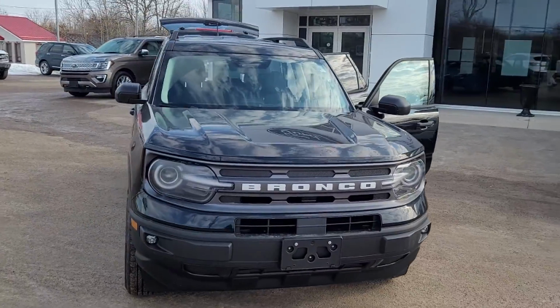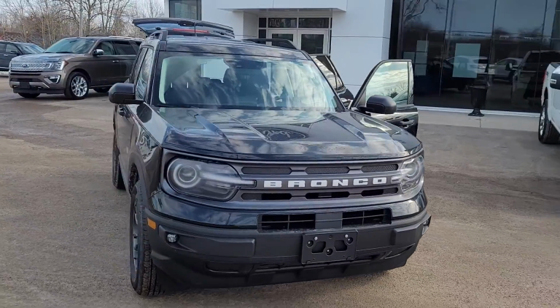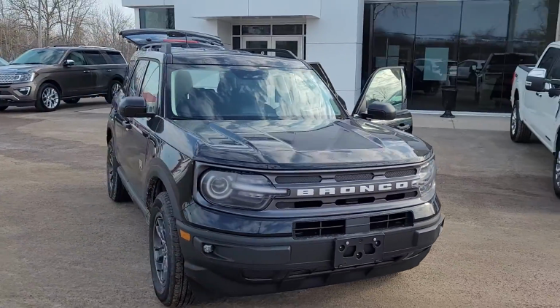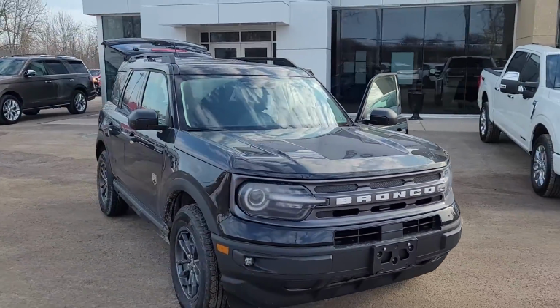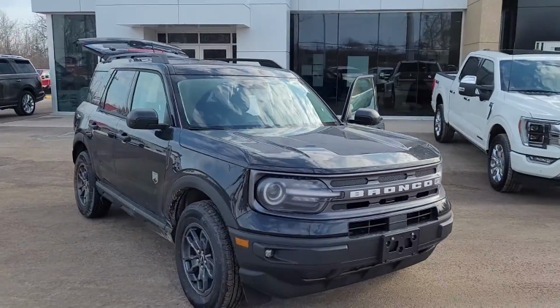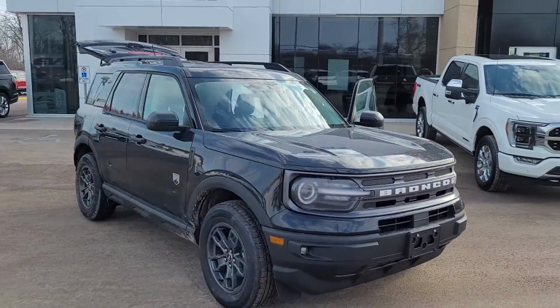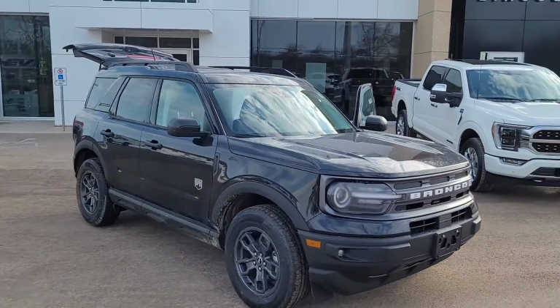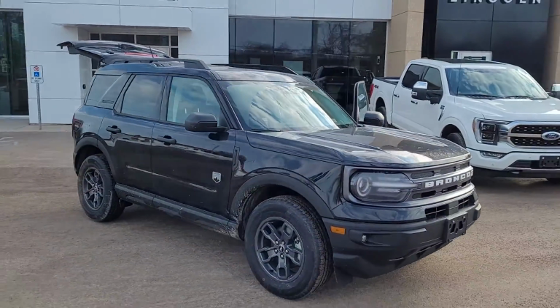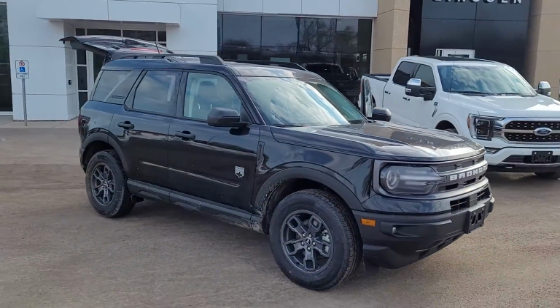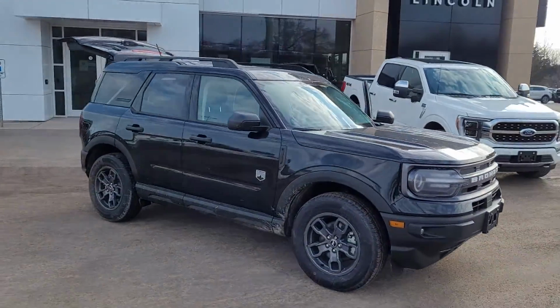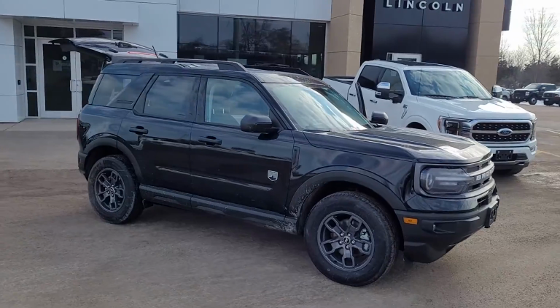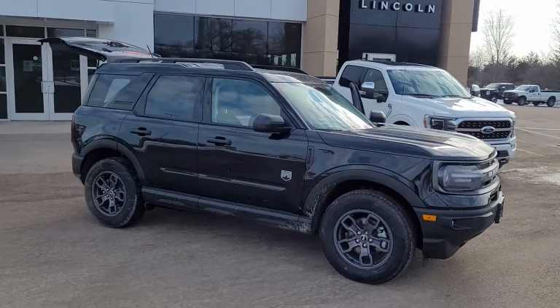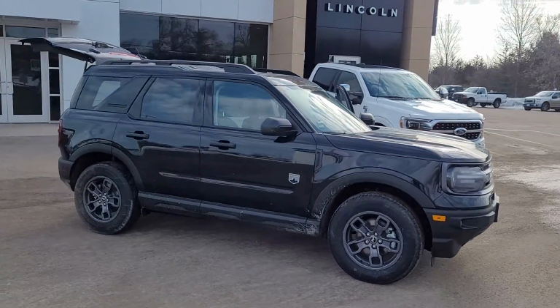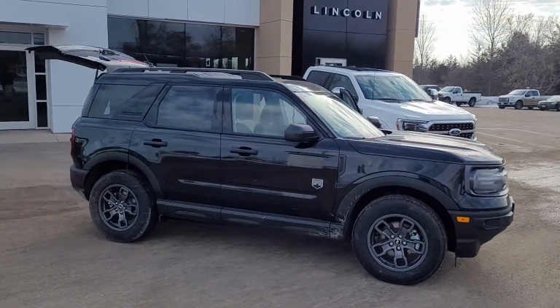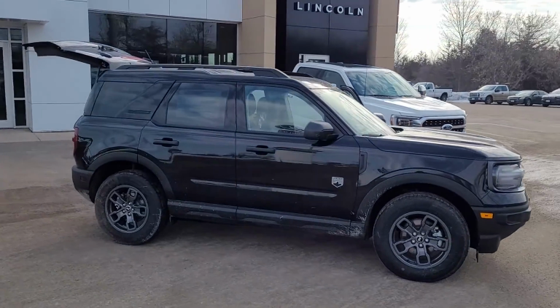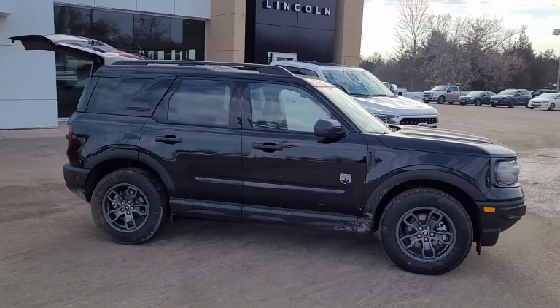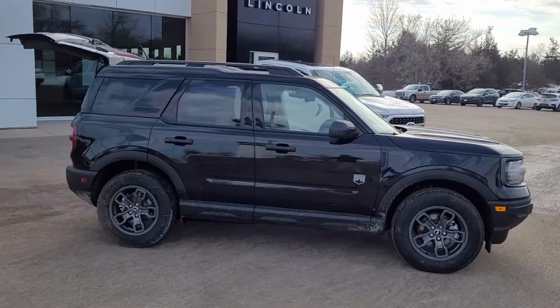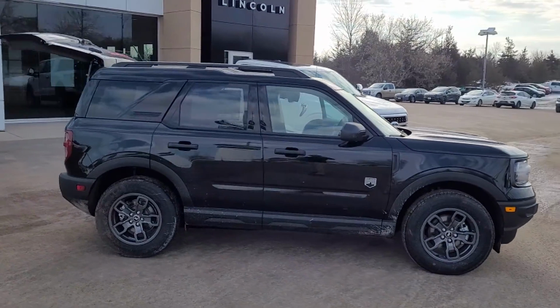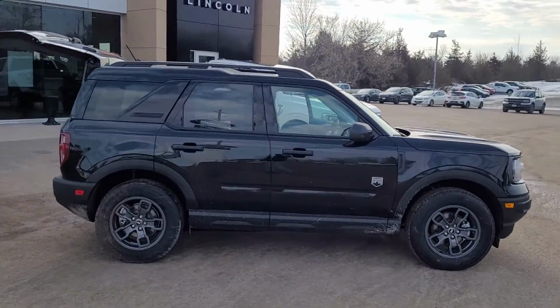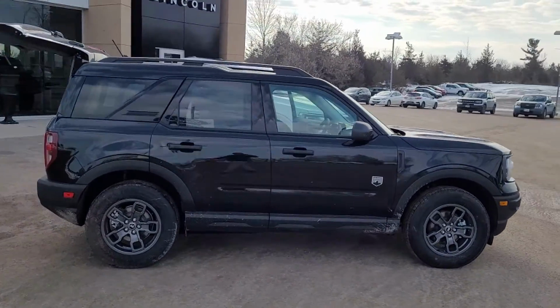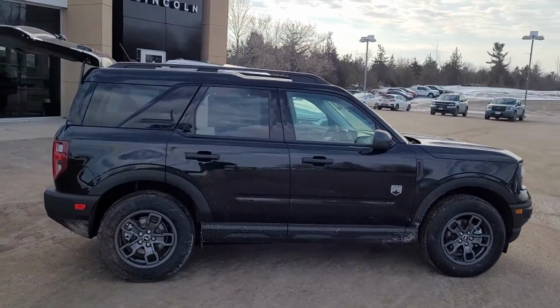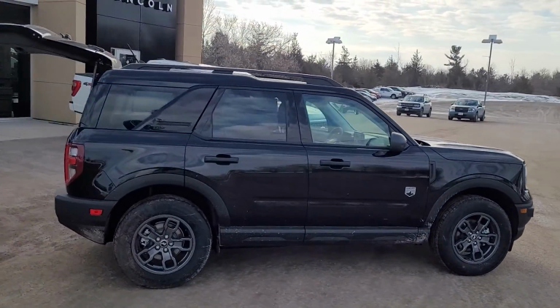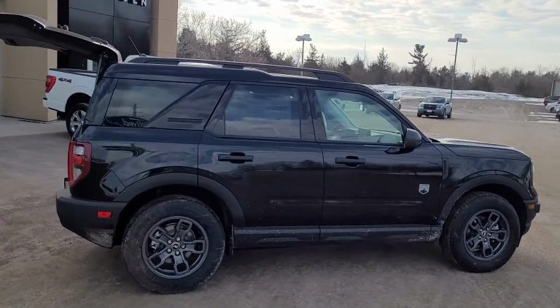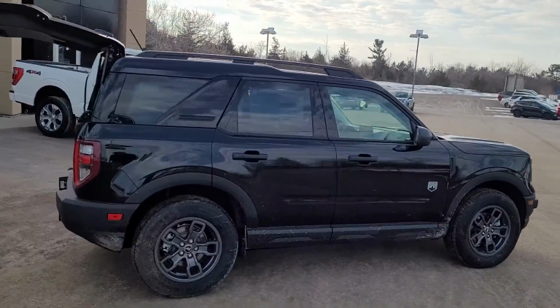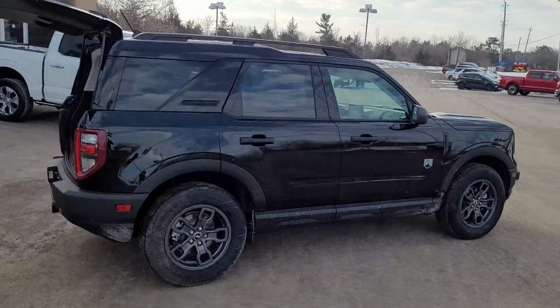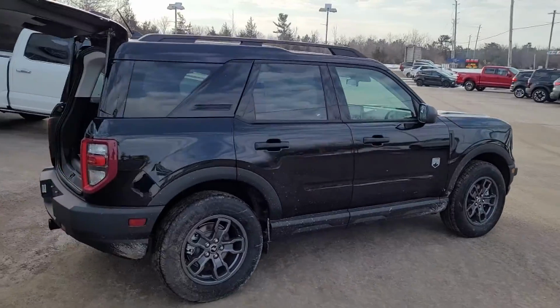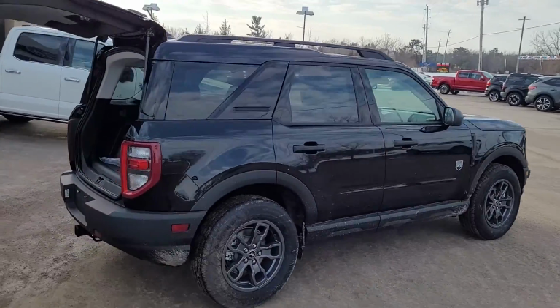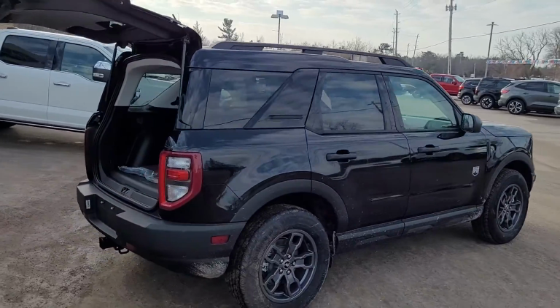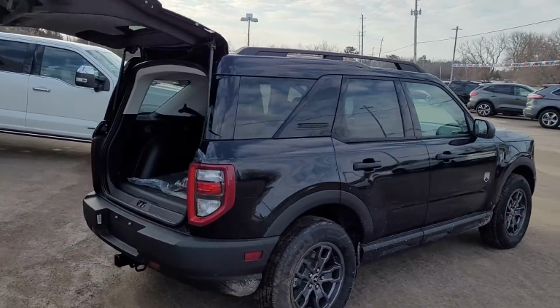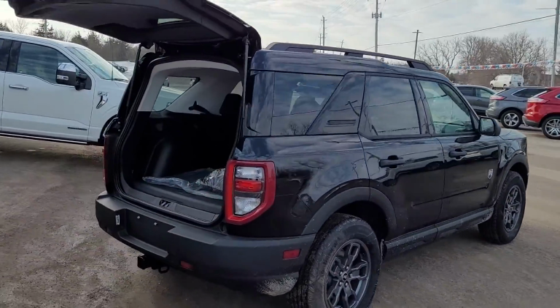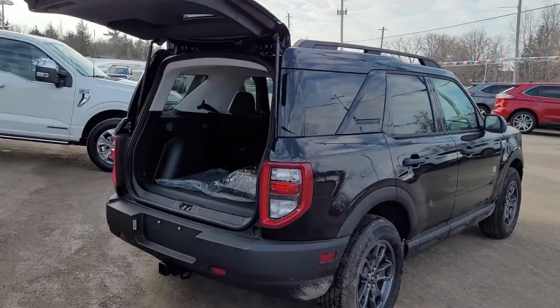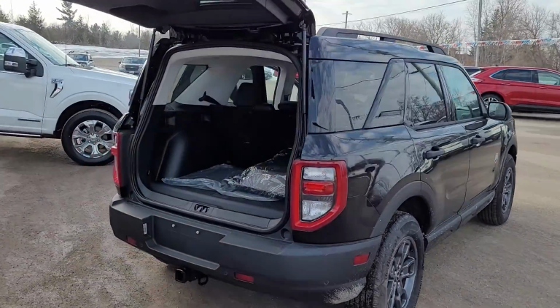2022 Bronco Sport. This is a Big Bend with the dark interior, magnetic painted wheels, and this one has the tow package.